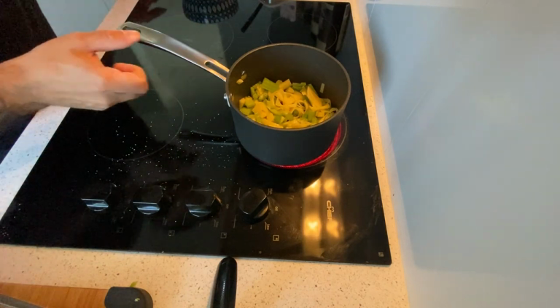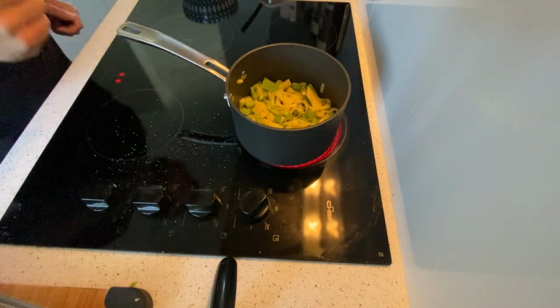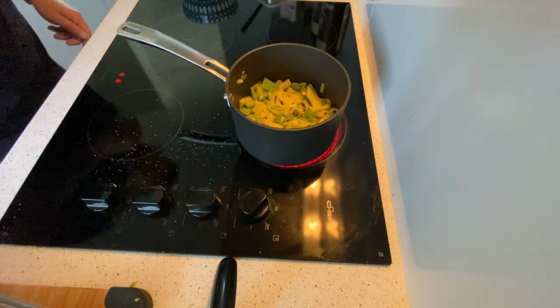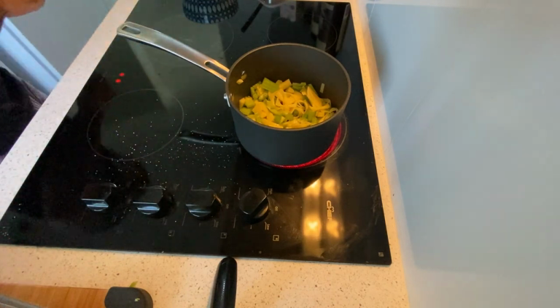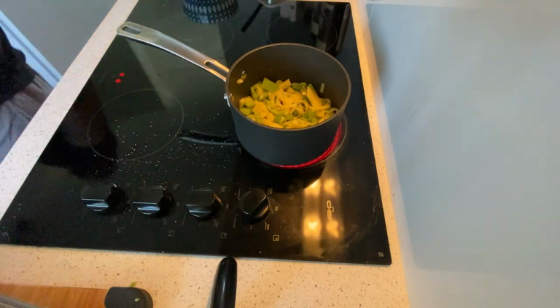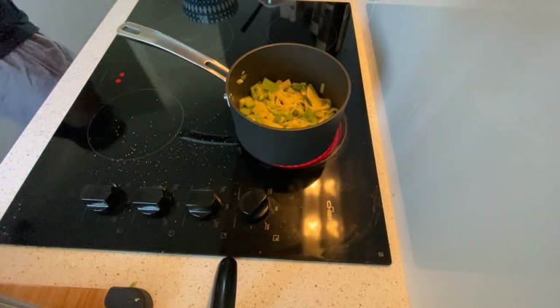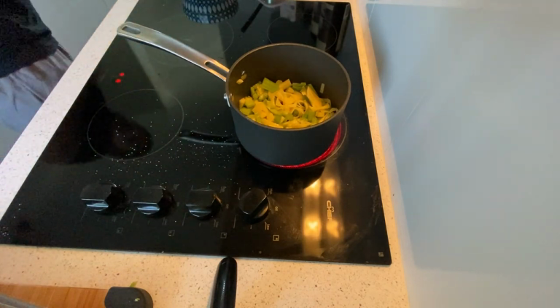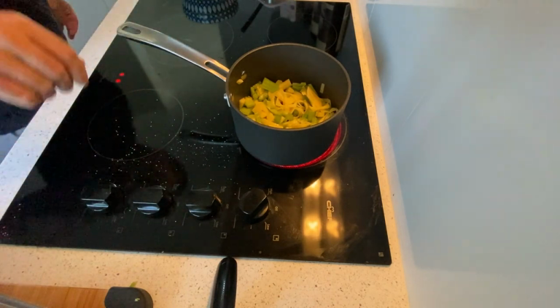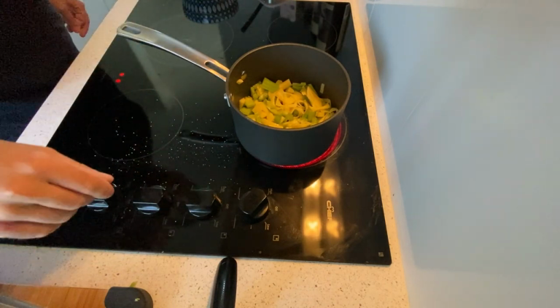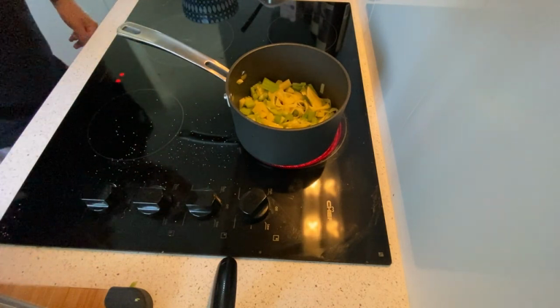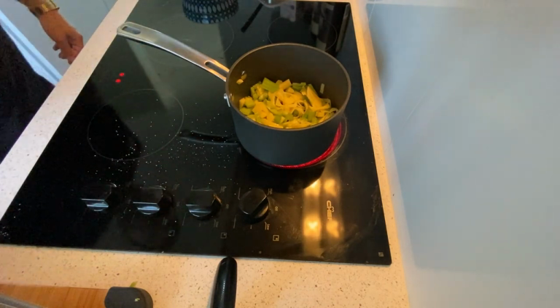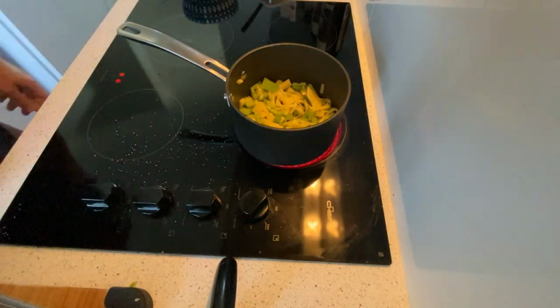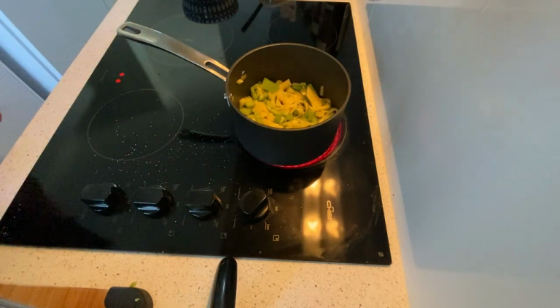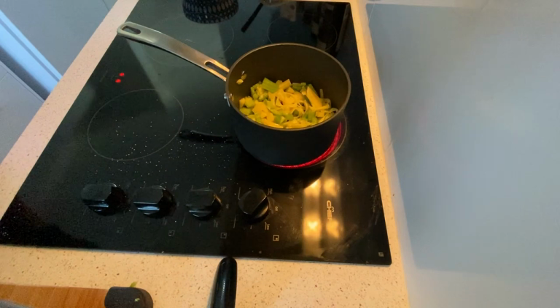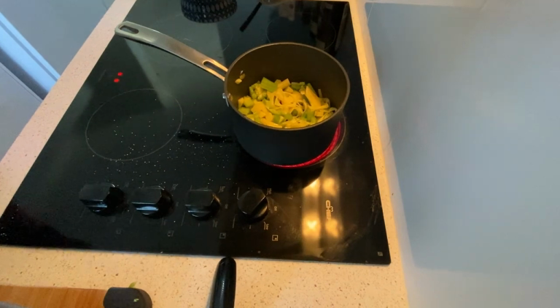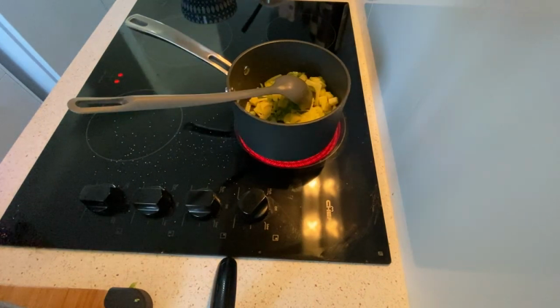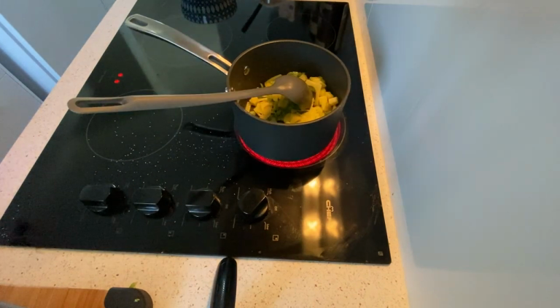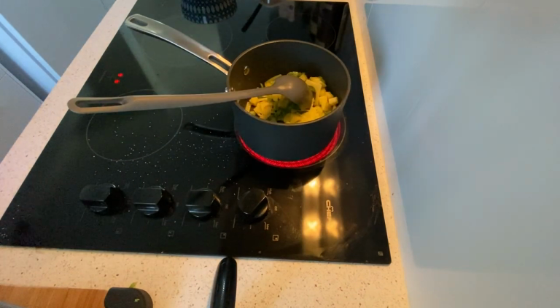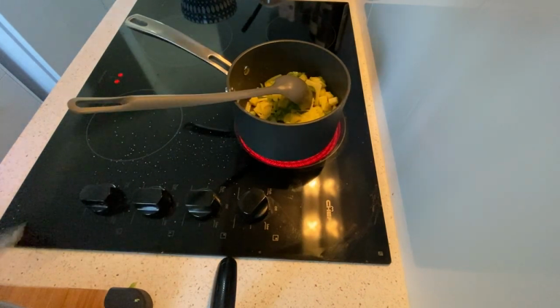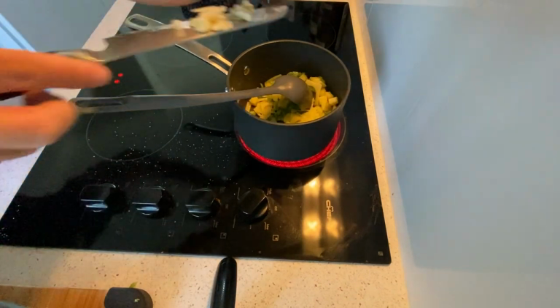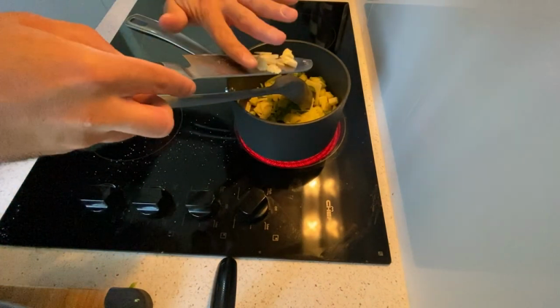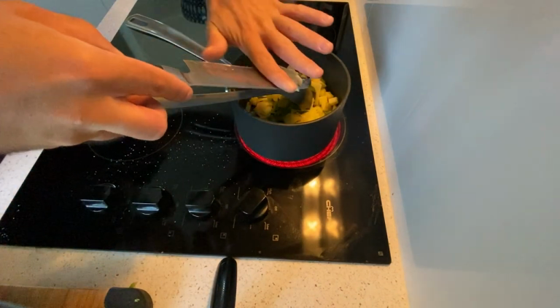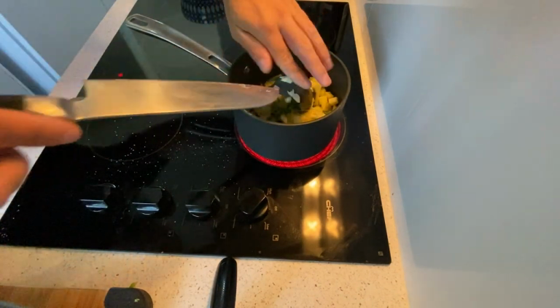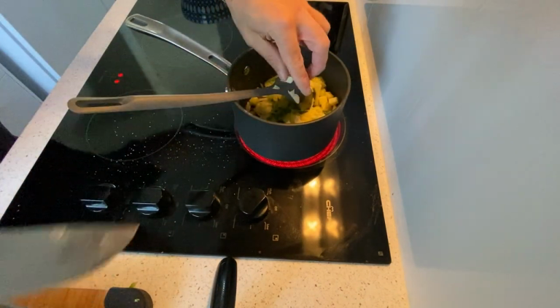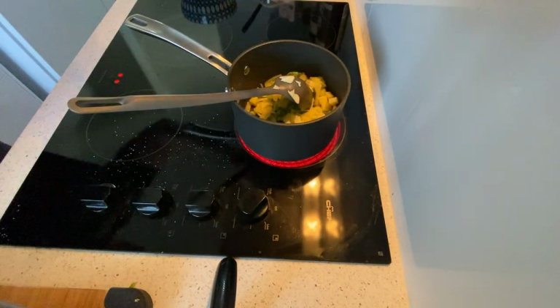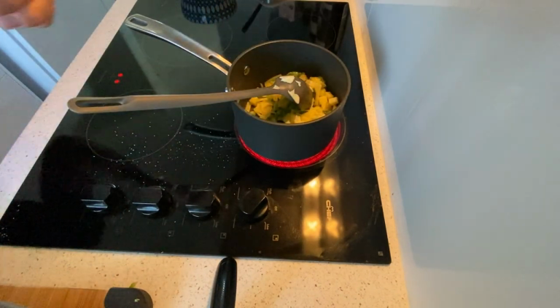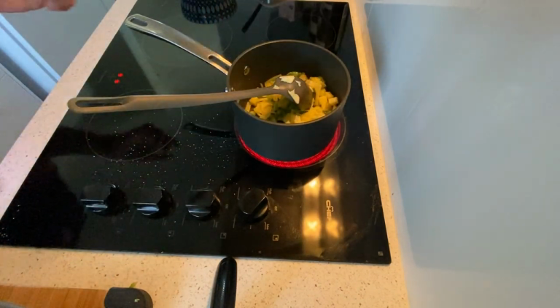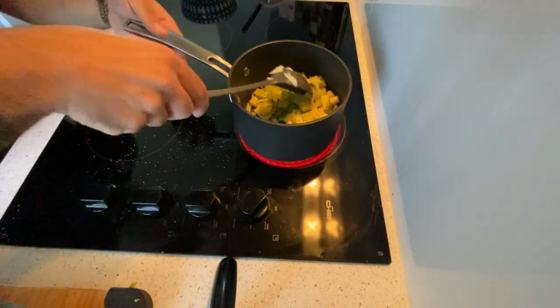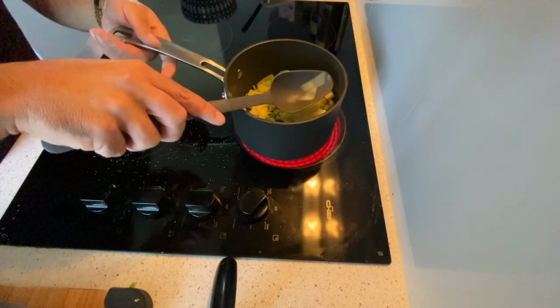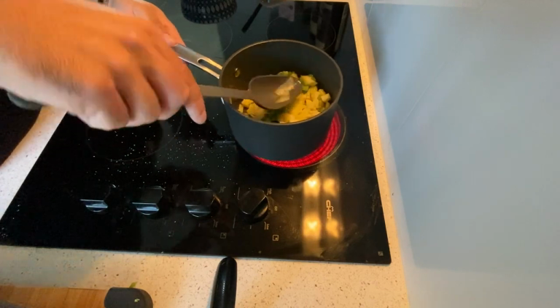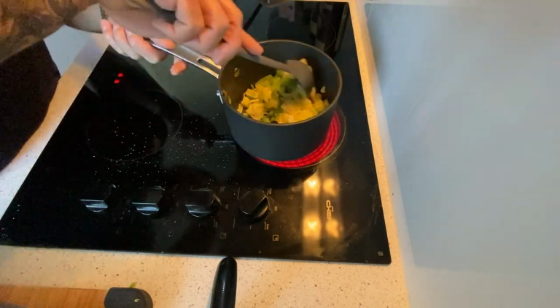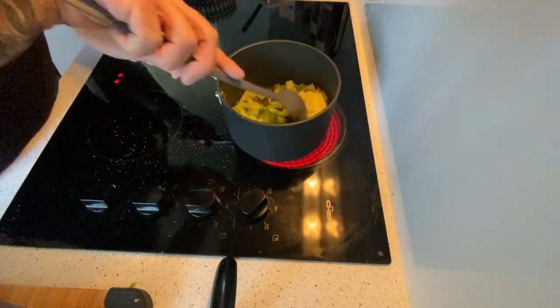This is gonna cook very very fast because it's all cut nice and thin into small pieces. You can see it's sizzling. Now the next step - I add the garlic at the last moment.